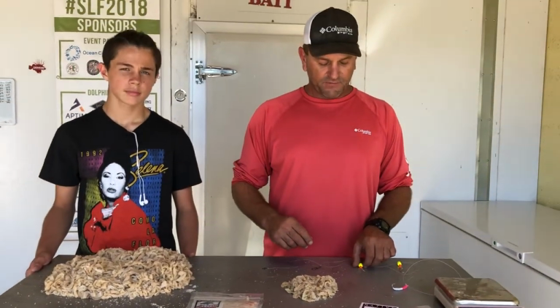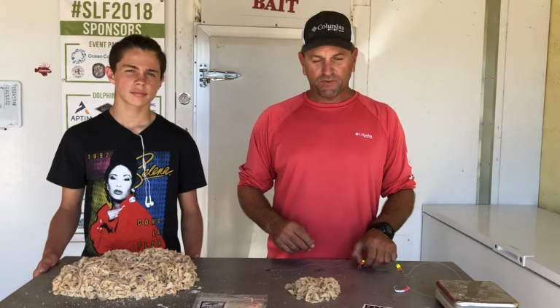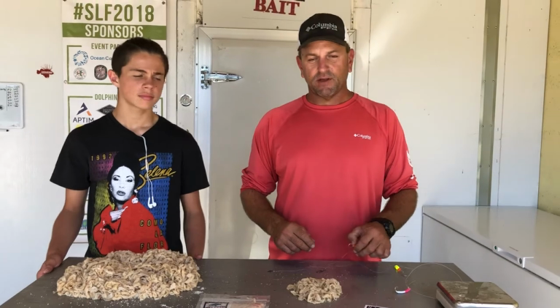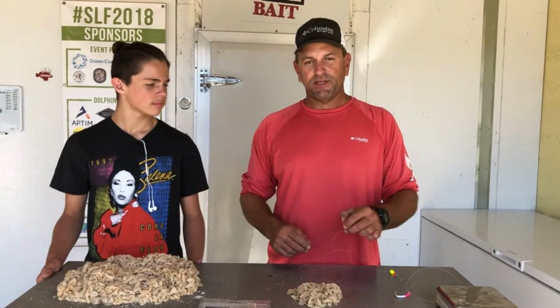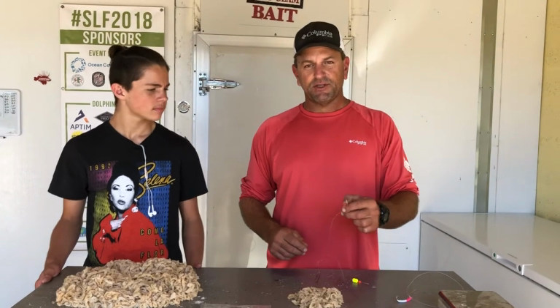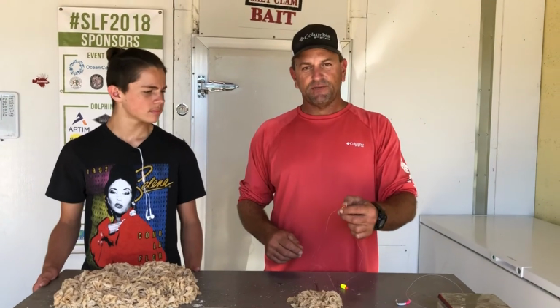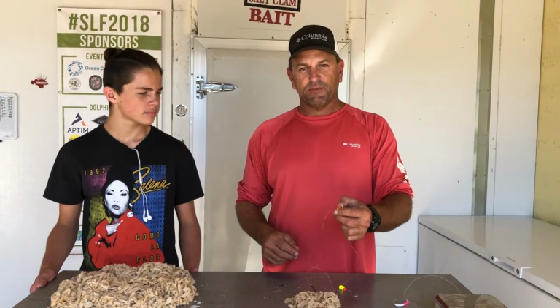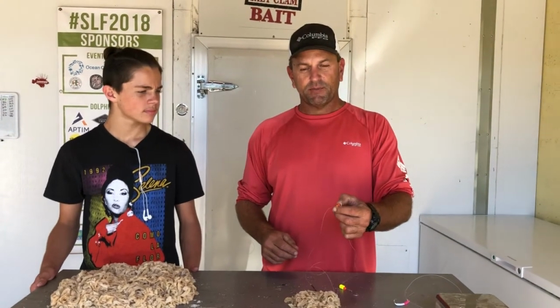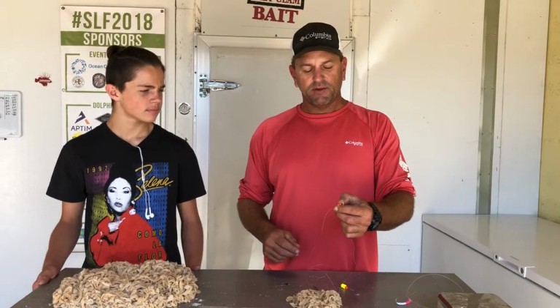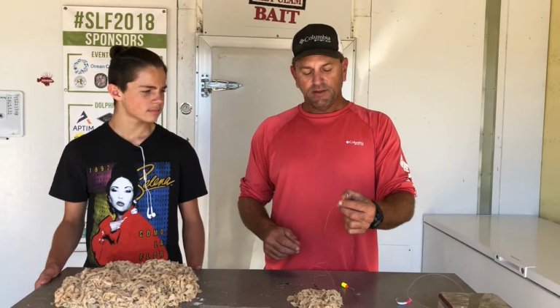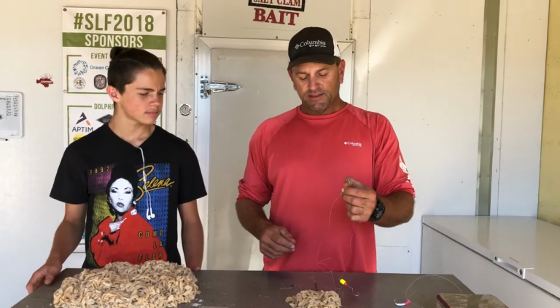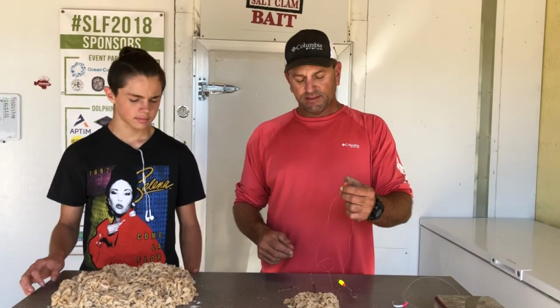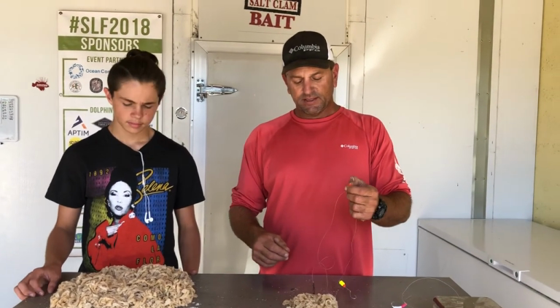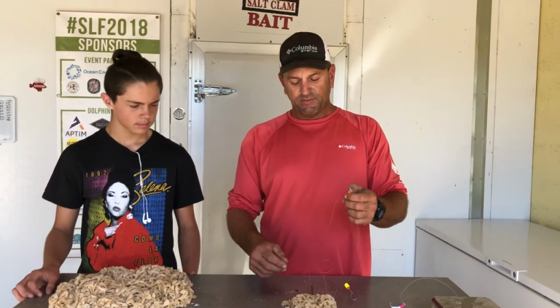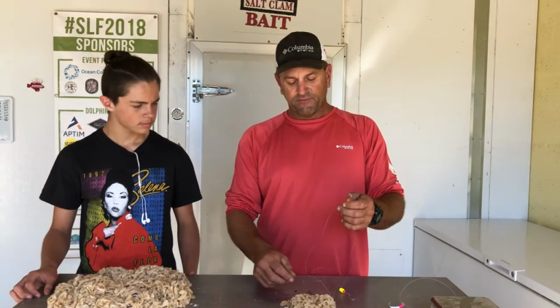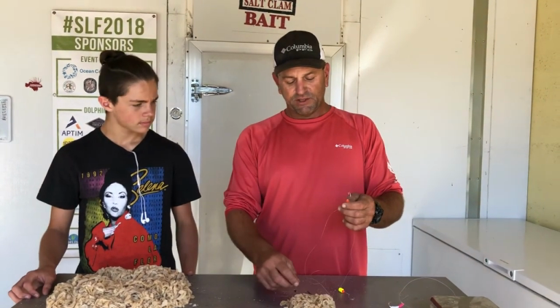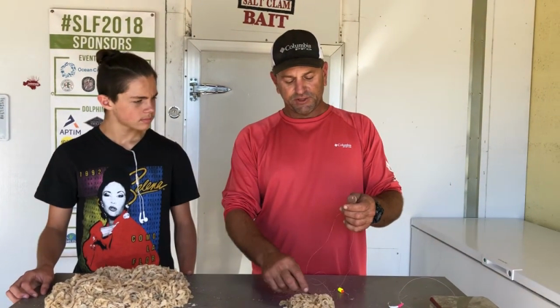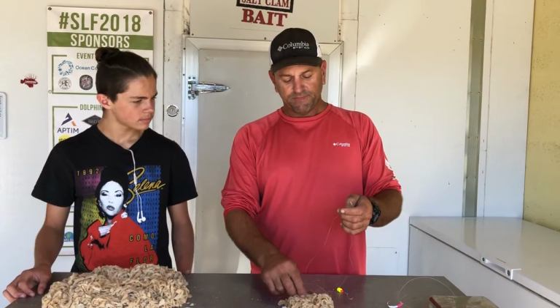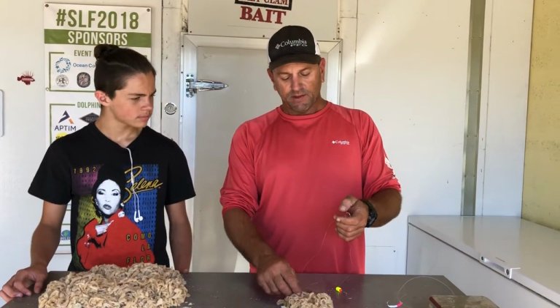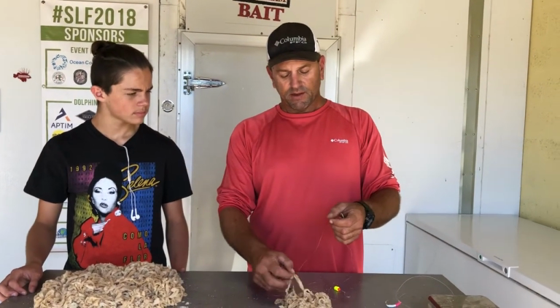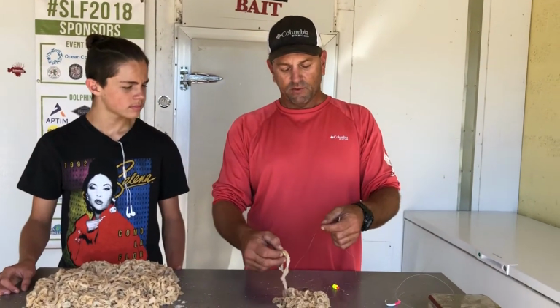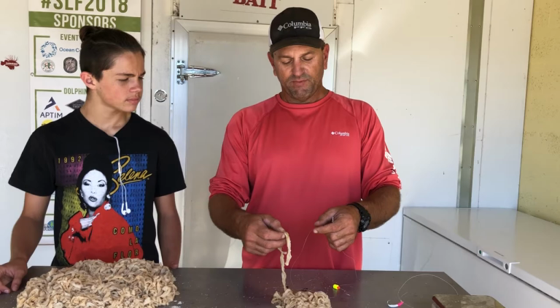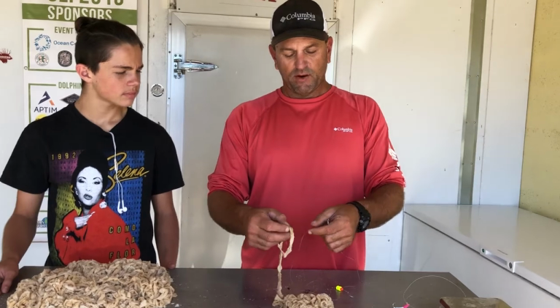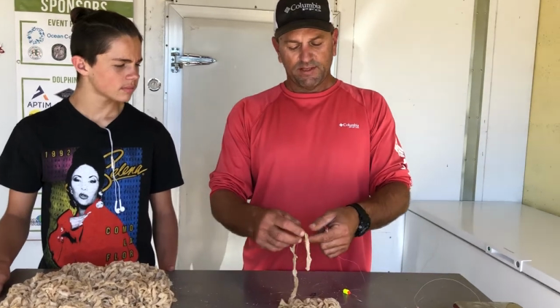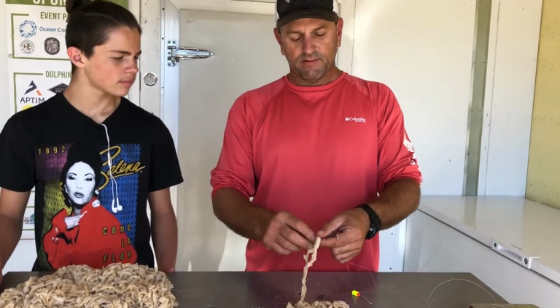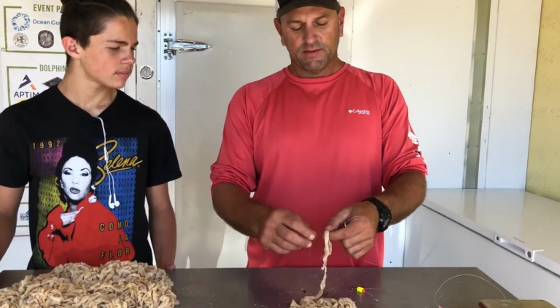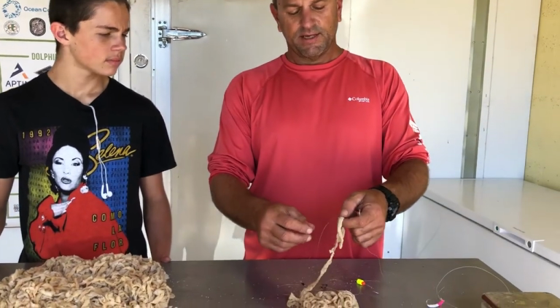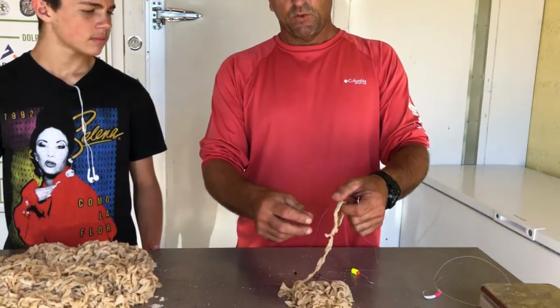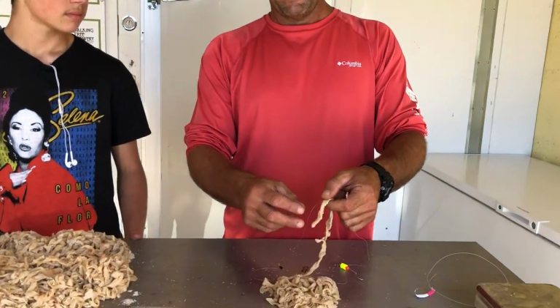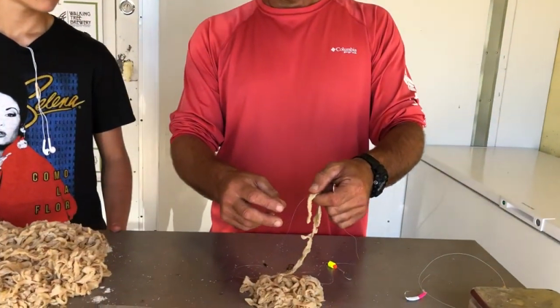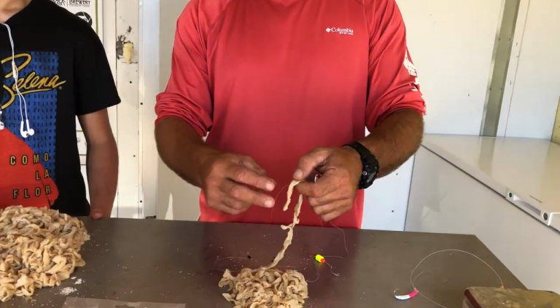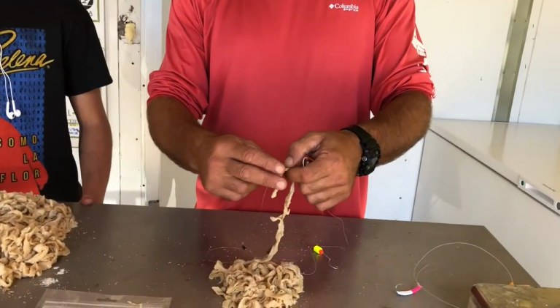First of all, a lot of beach fishing — very popular. This is an excellent bait for beach fishing. We've been out with it to catch whiting or pompano.